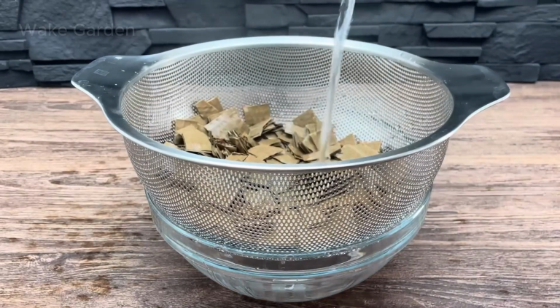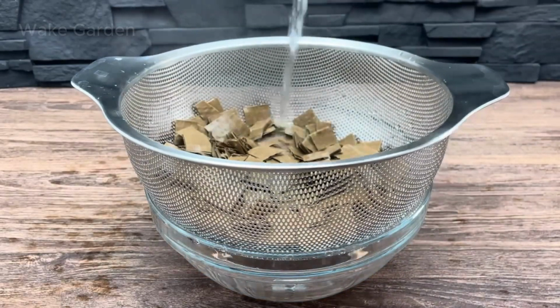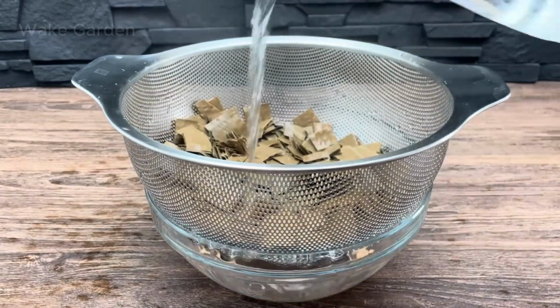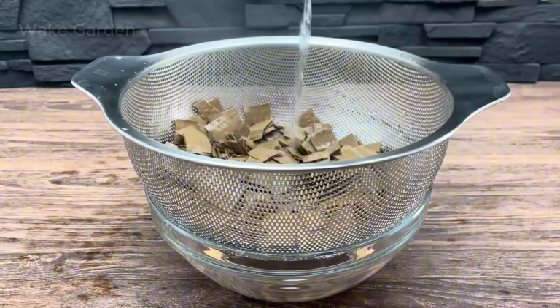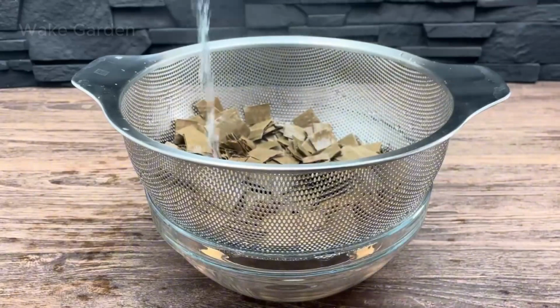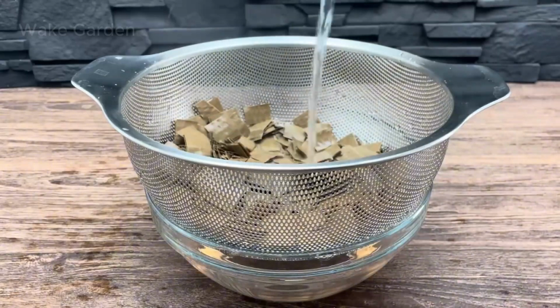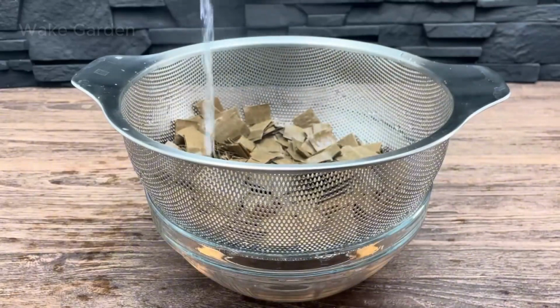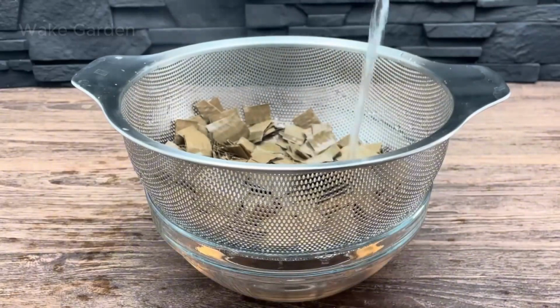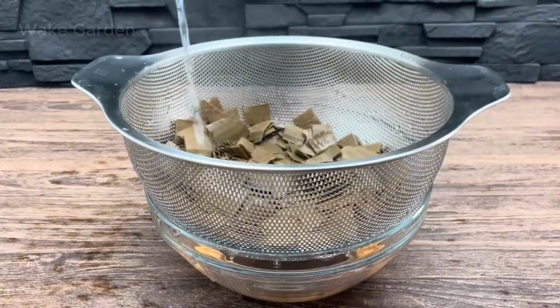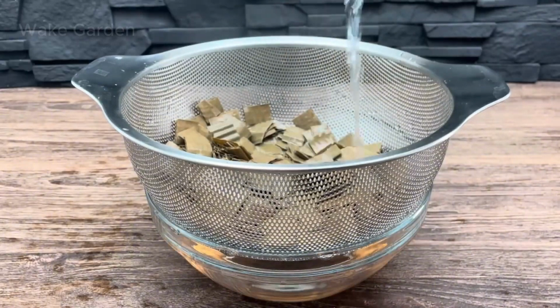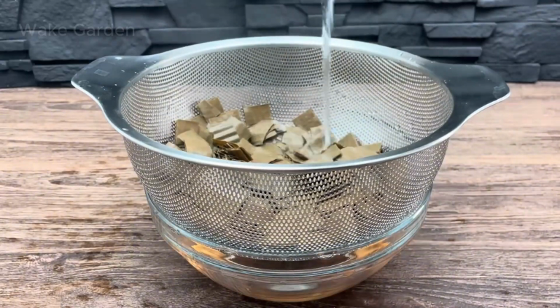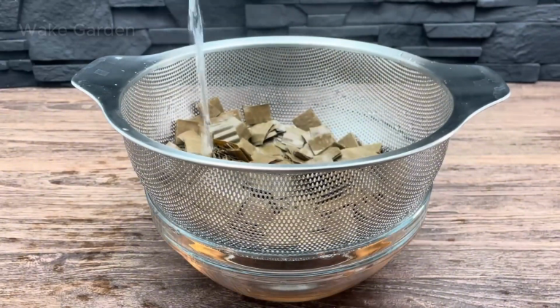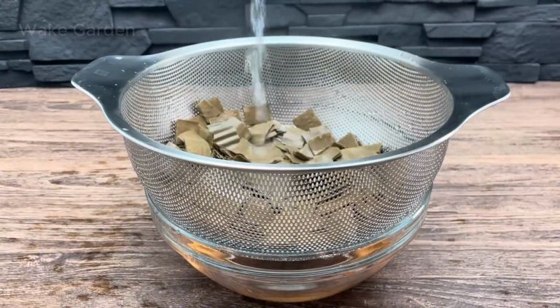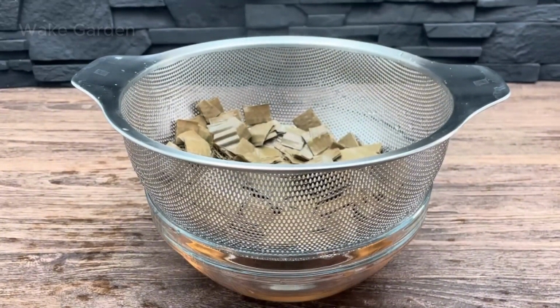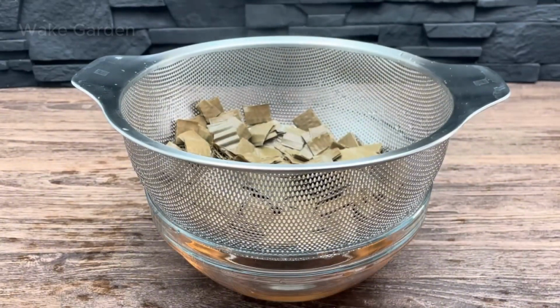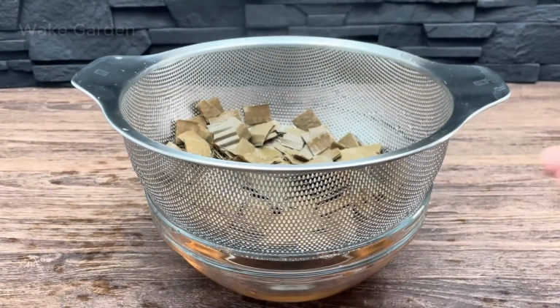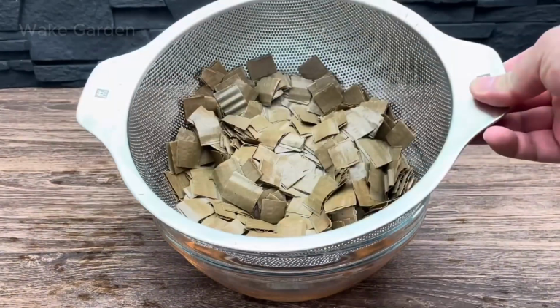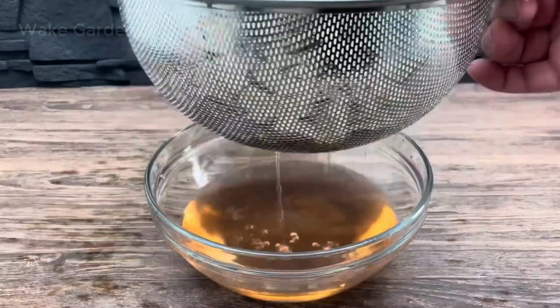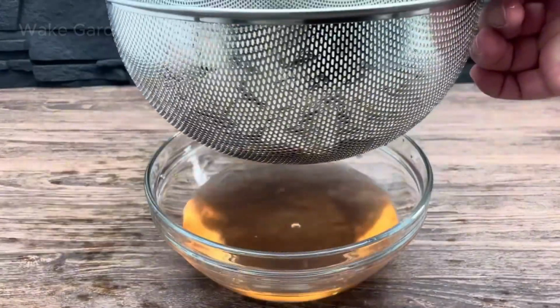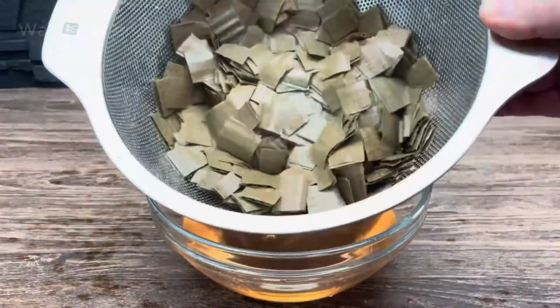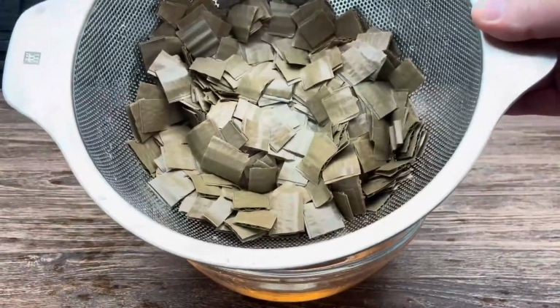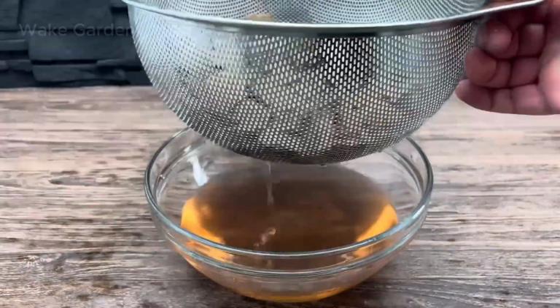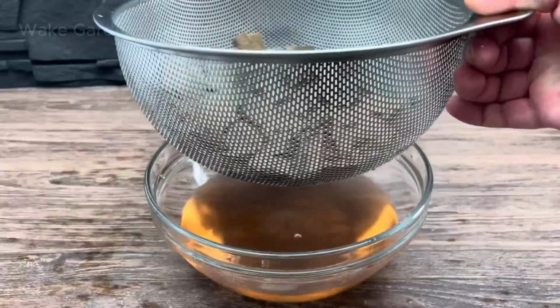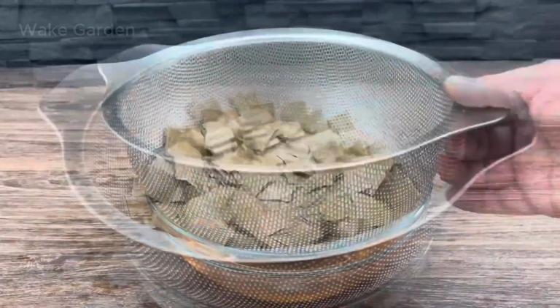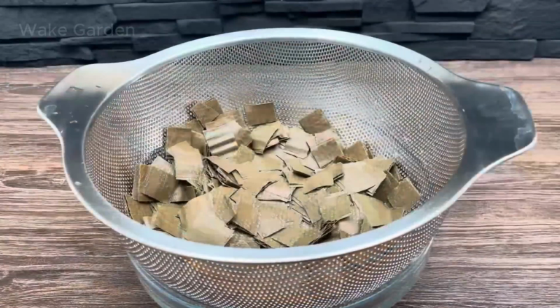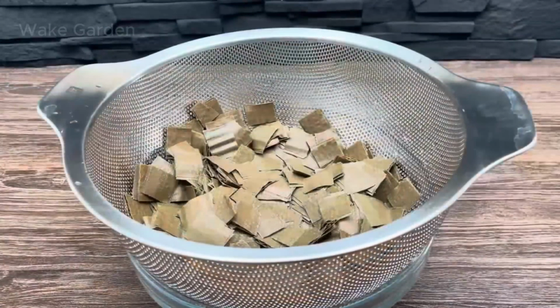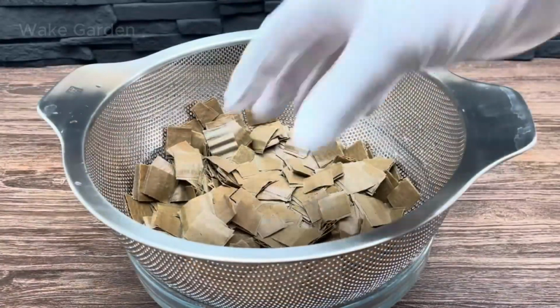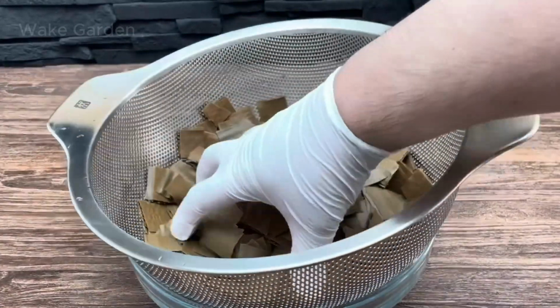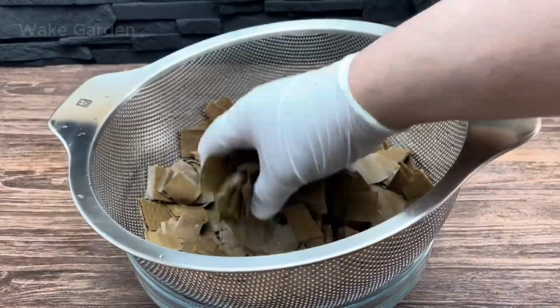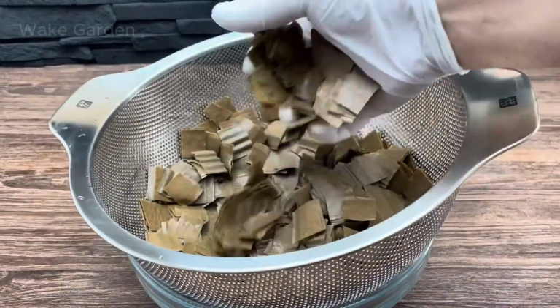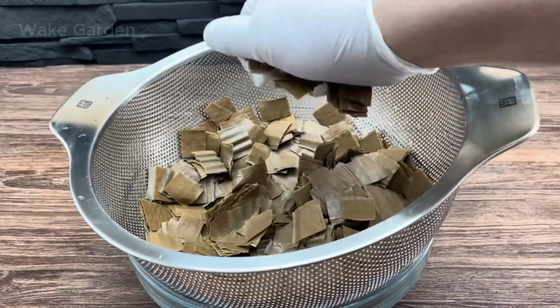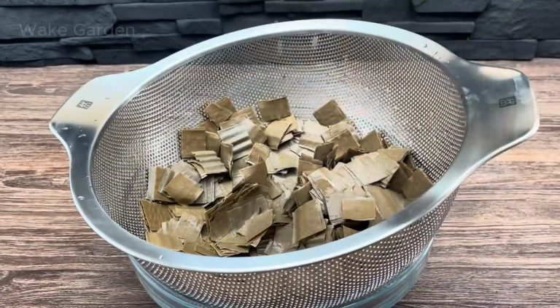Mushrooms need a clean, nutrient-rich environment to grow. For the easiest method, you can use boiling water to sterilize cardboard — this makes it soft and removes unwanted bacteria.